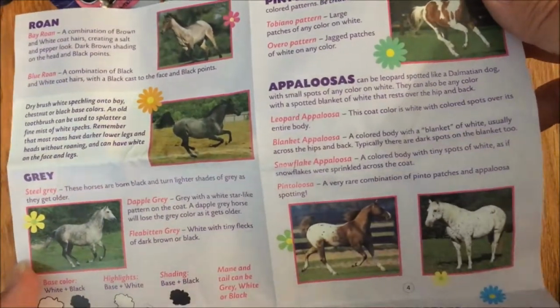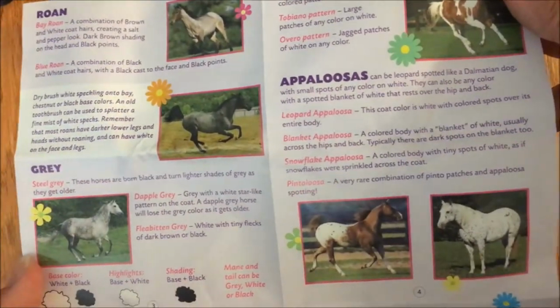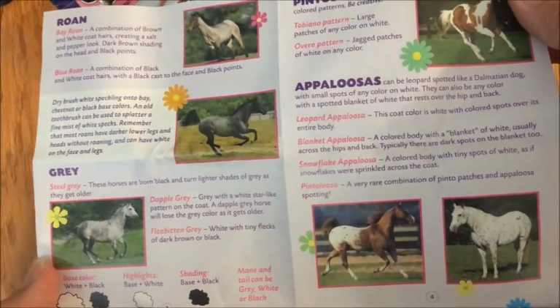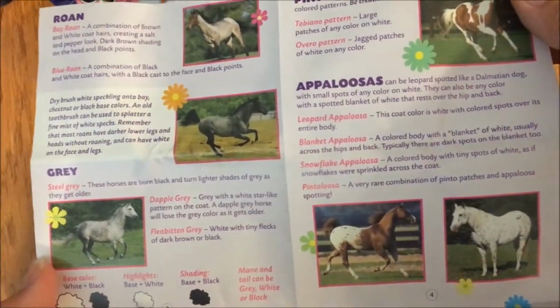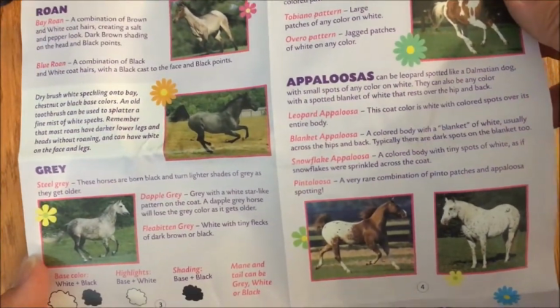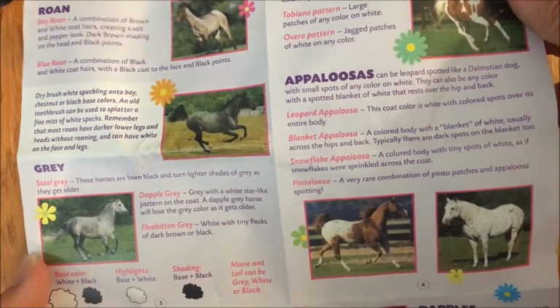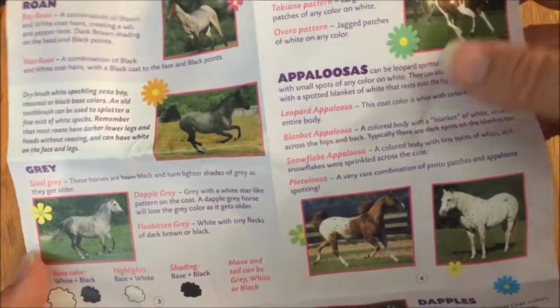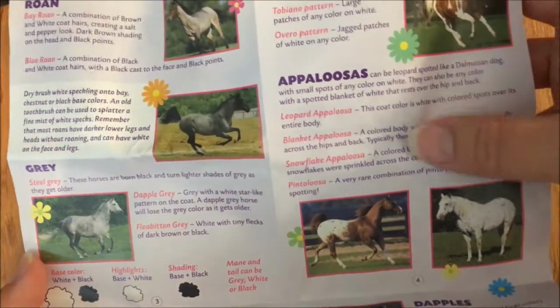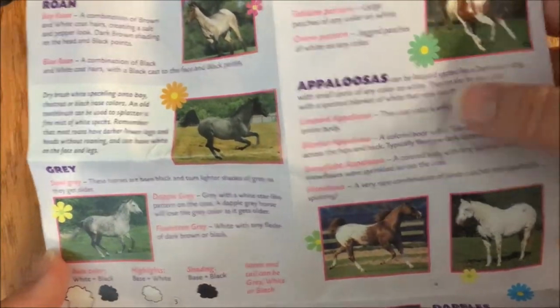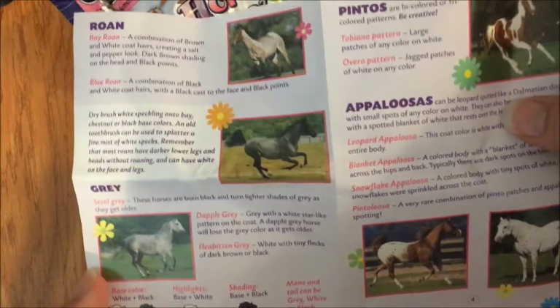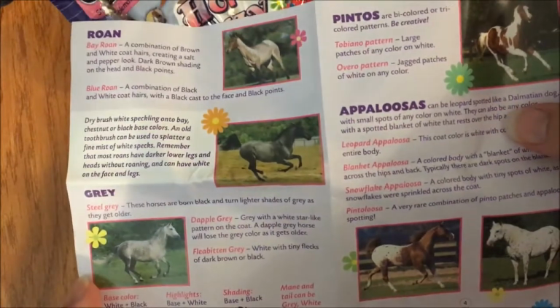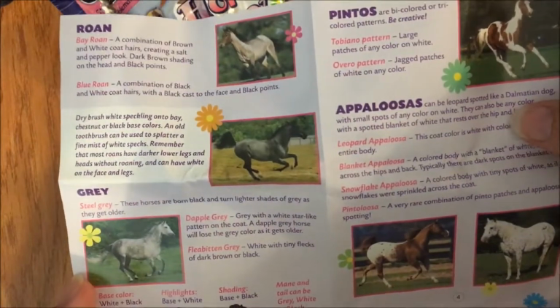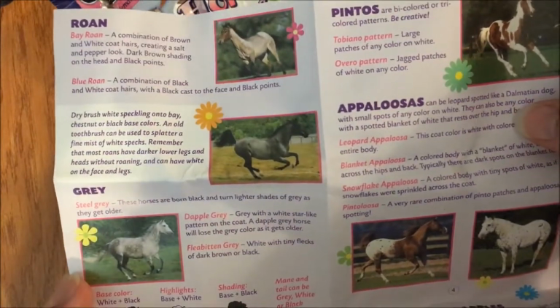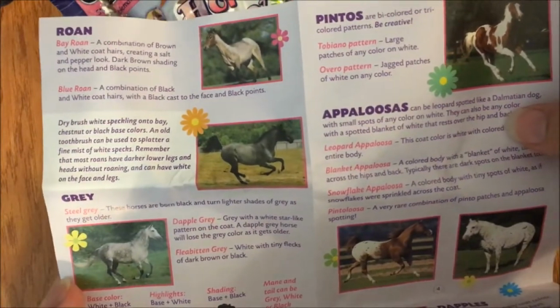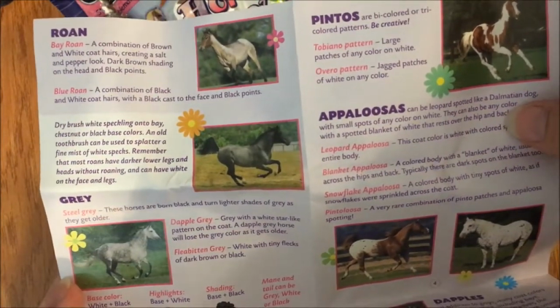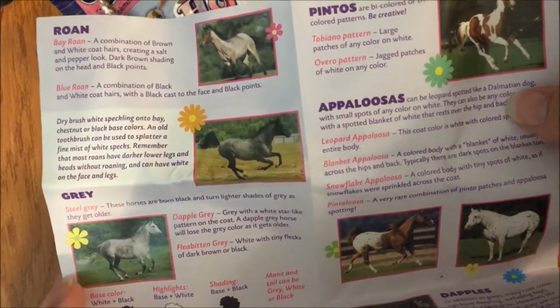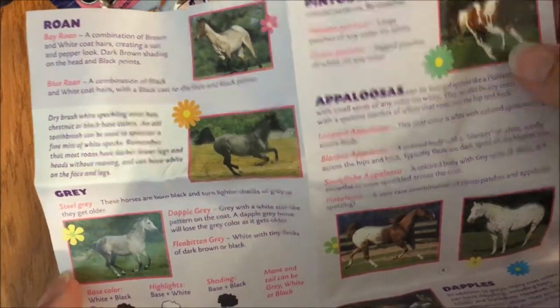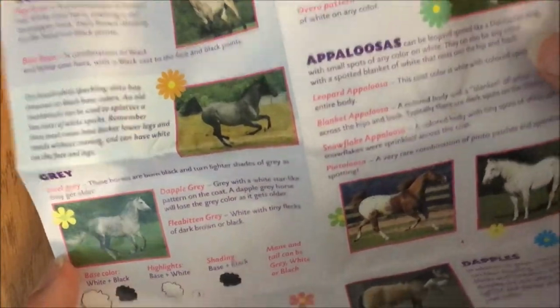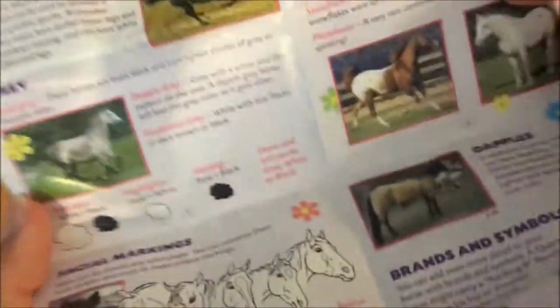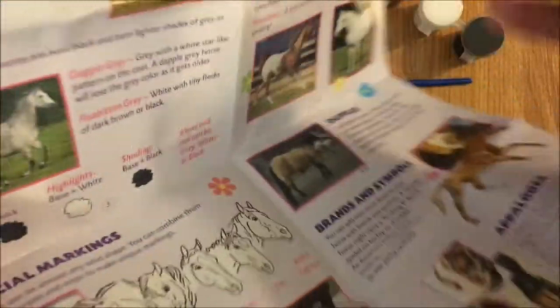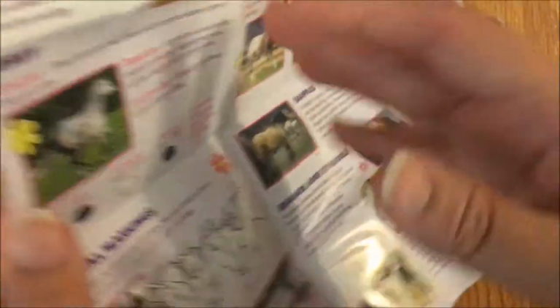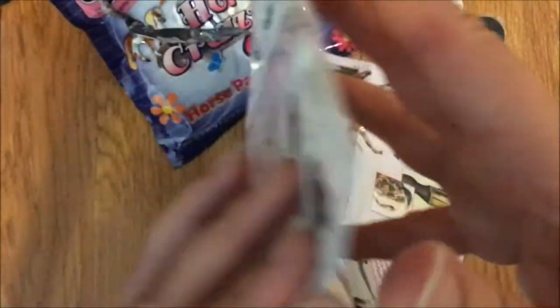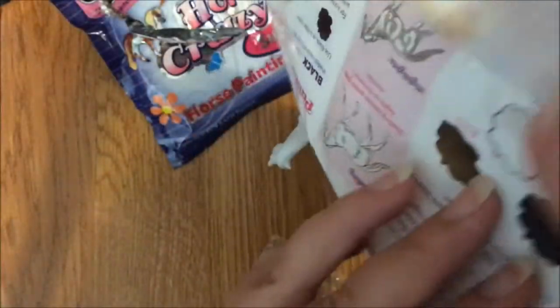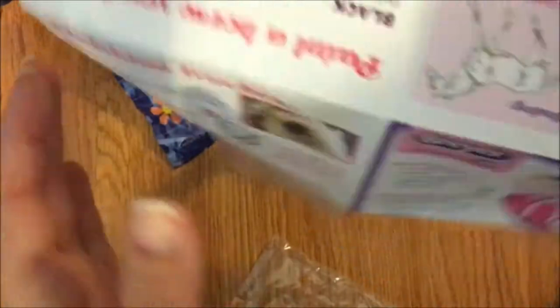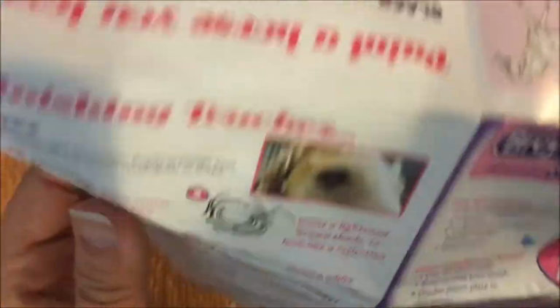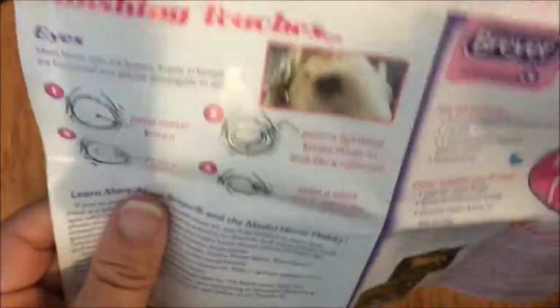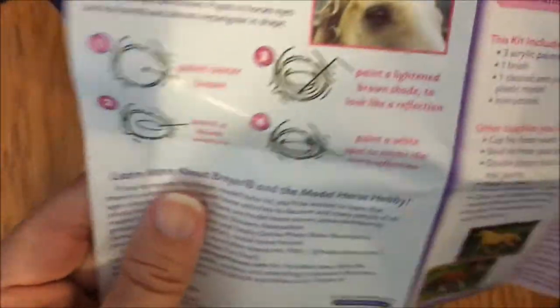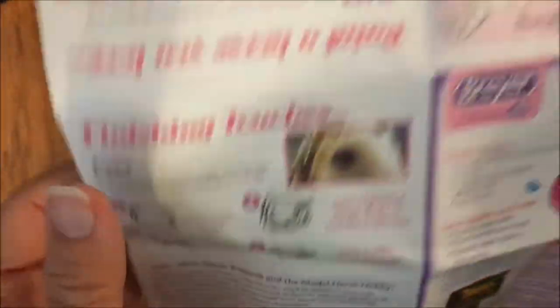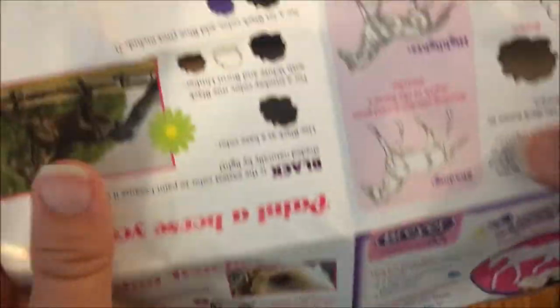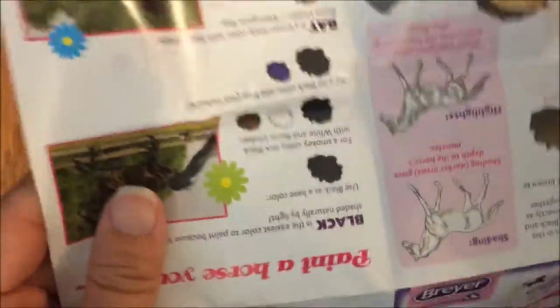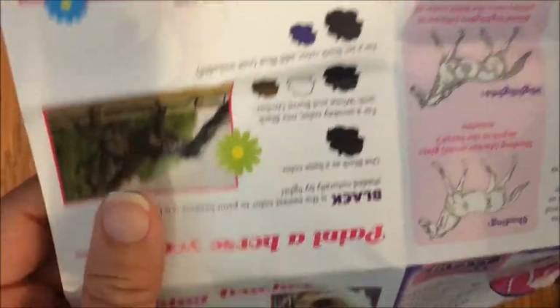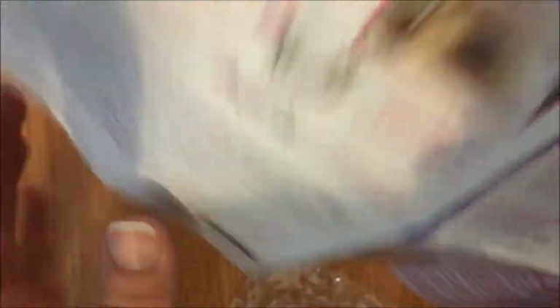Oh my heavens, they talk about different types of appaloosa markings and different roans. This is much, much nicer than I was thinking - I was expecting it just to be the paints and the model.